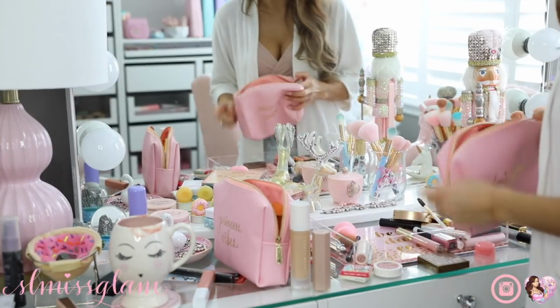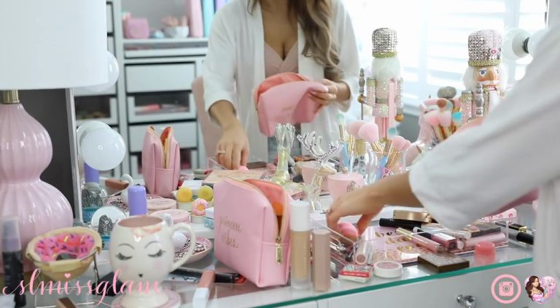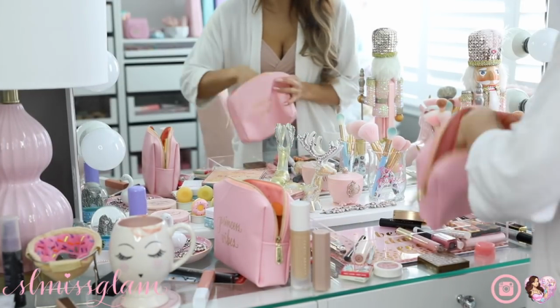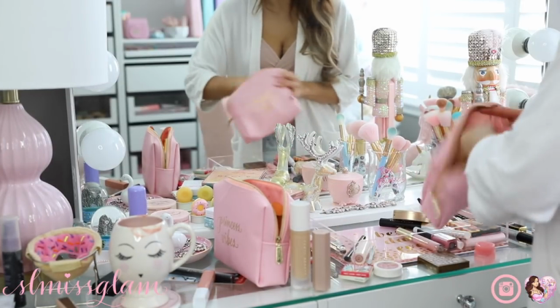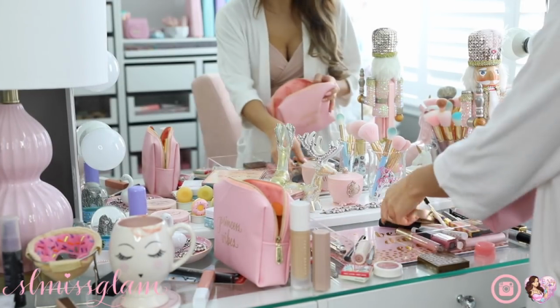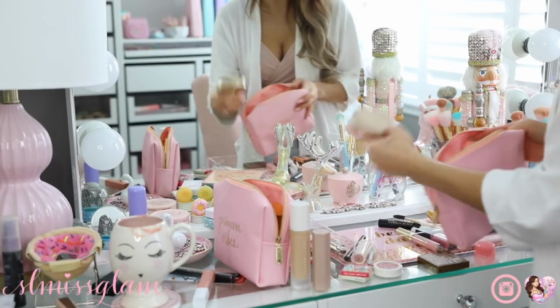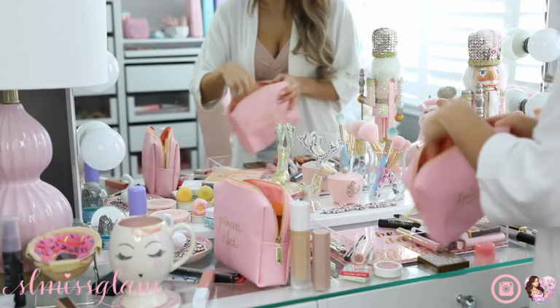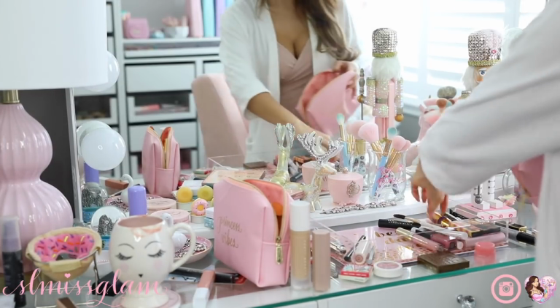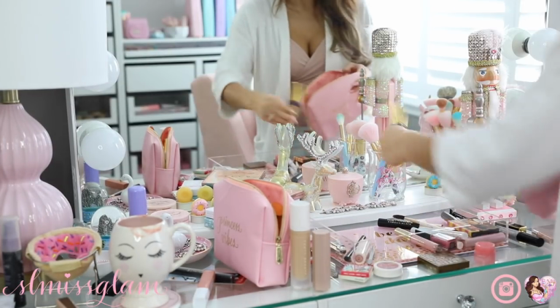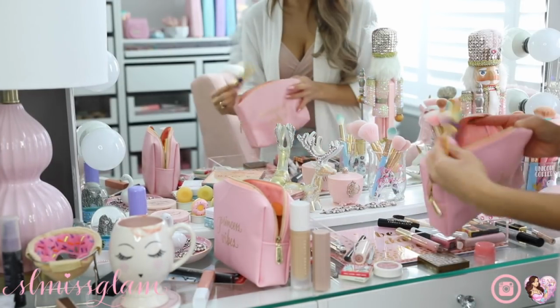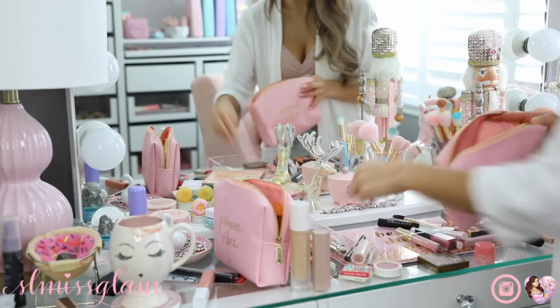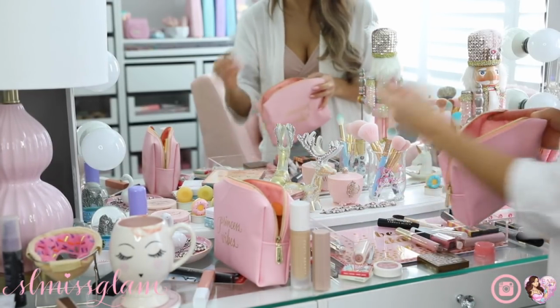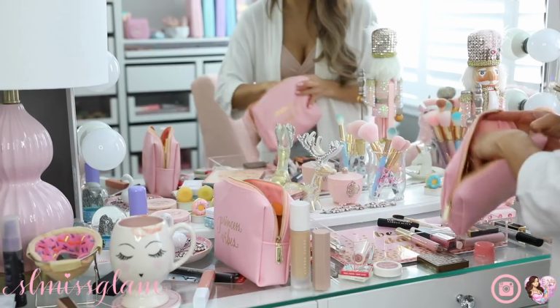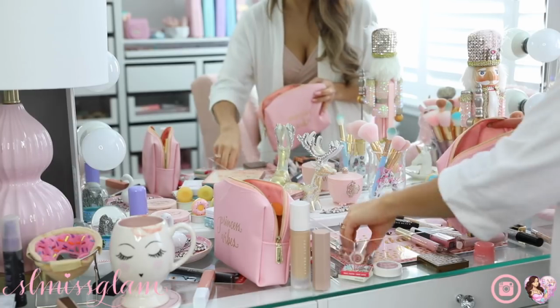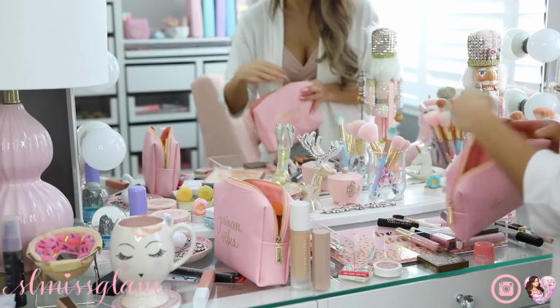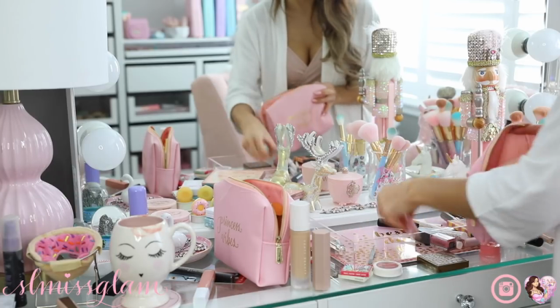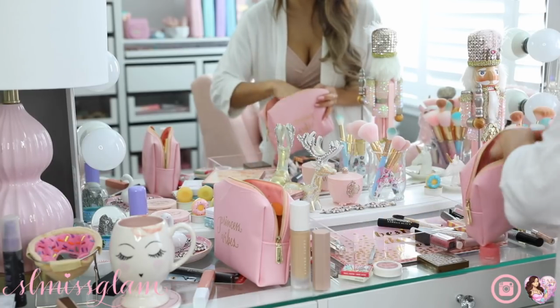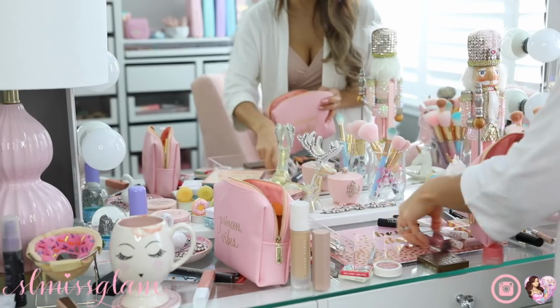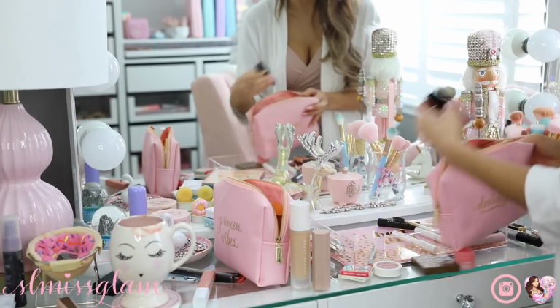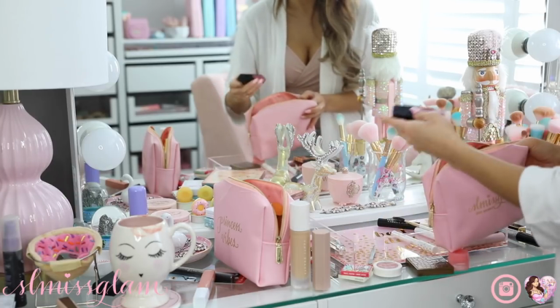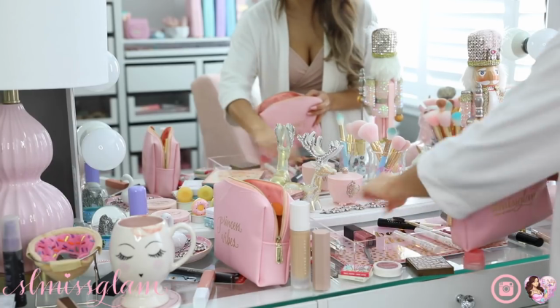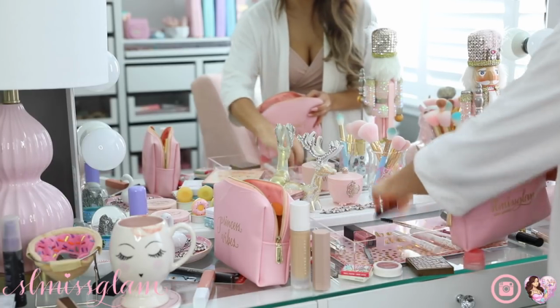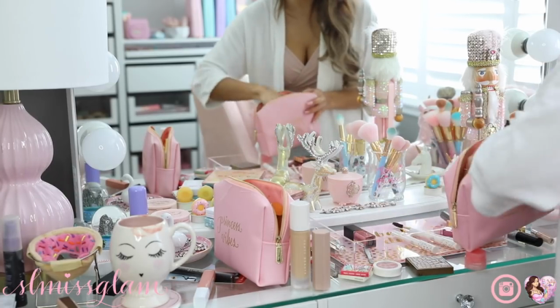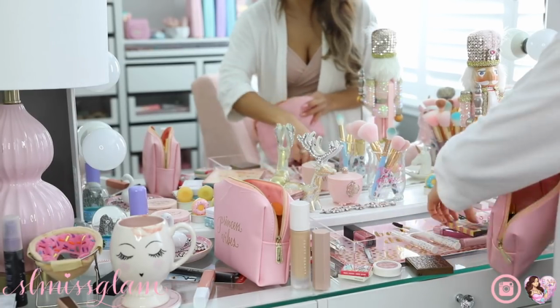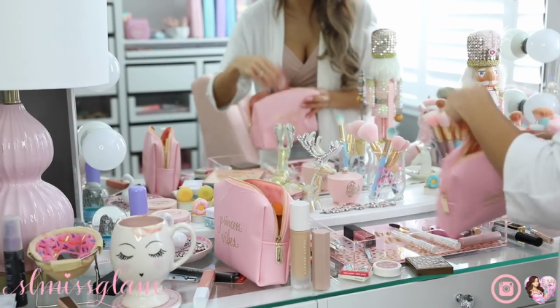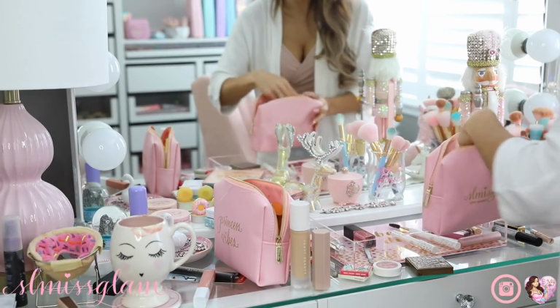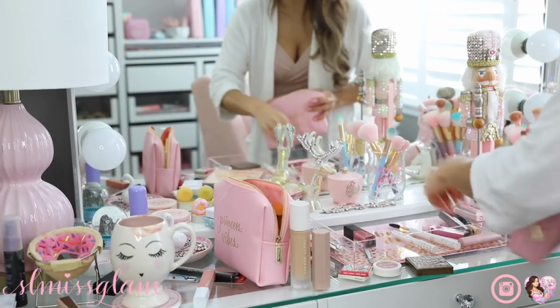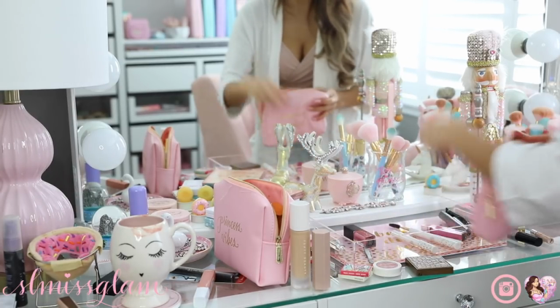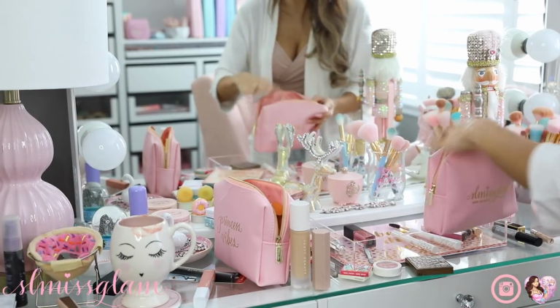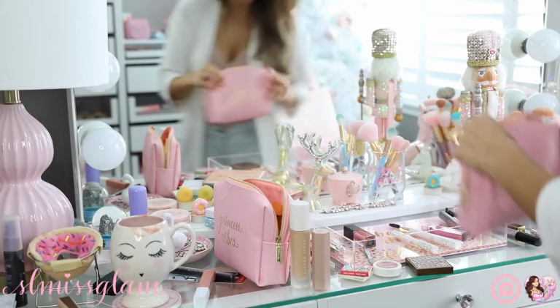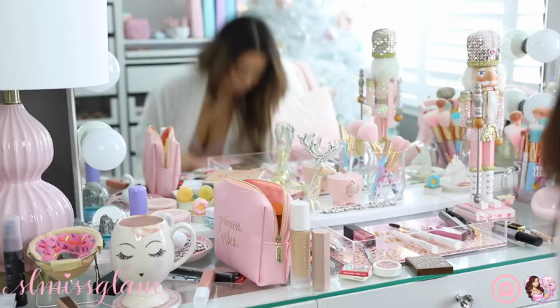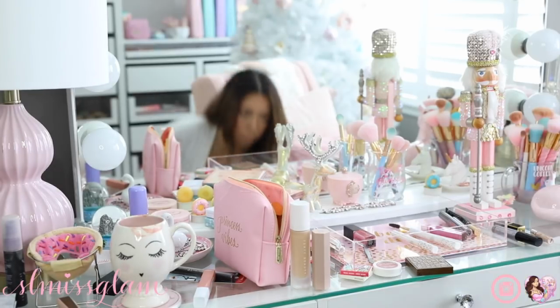I'm grabbing another SL Miss Glam makeup bag and putting all of my smaller items in here - things like mascaras, glosses, and little minis that I've gotten in my Ipsy bags.